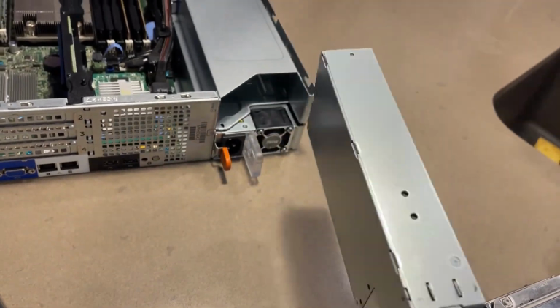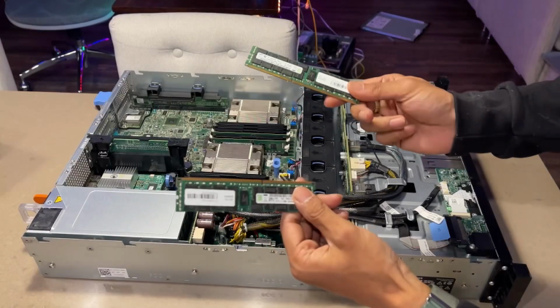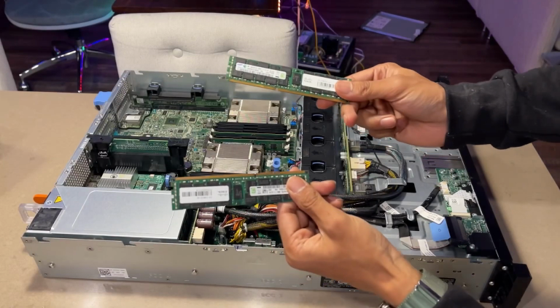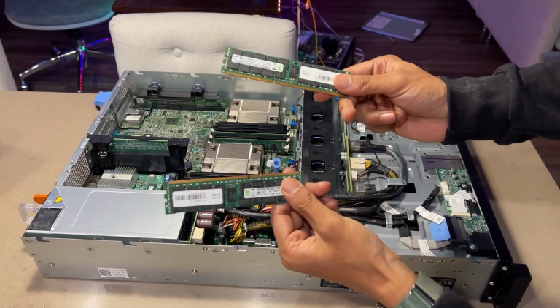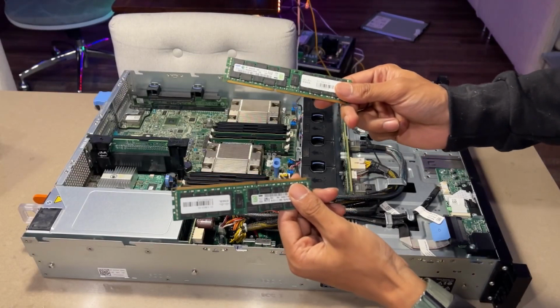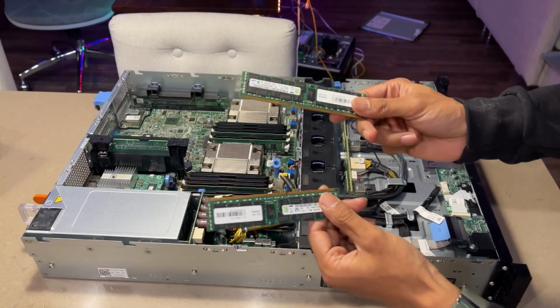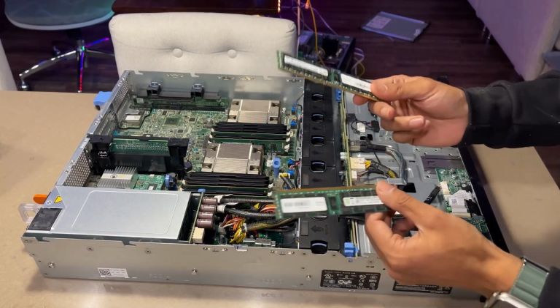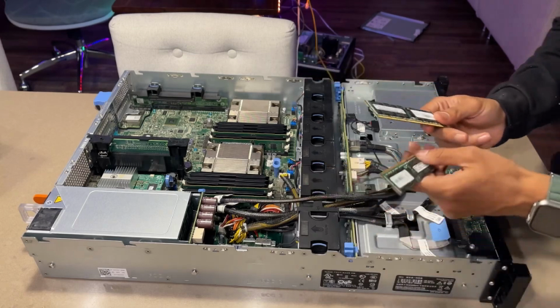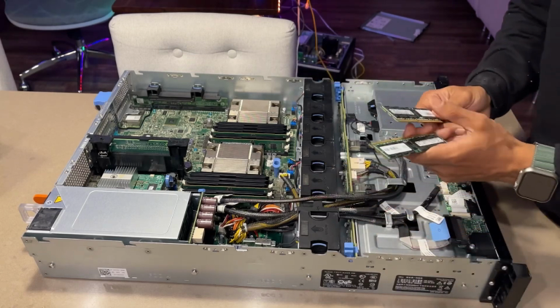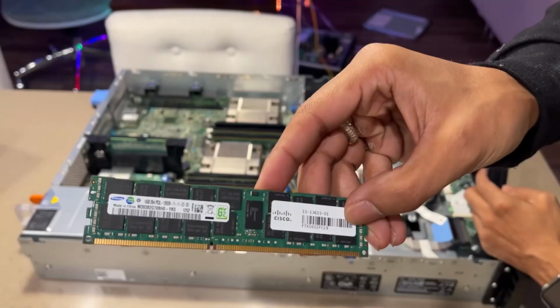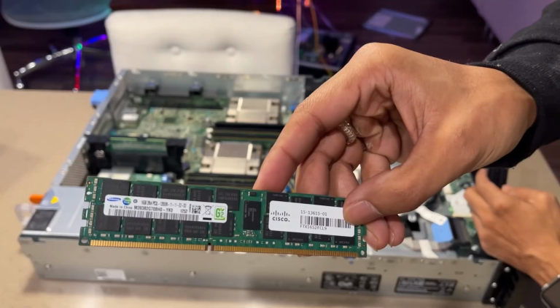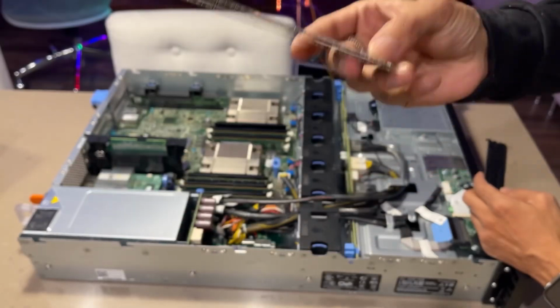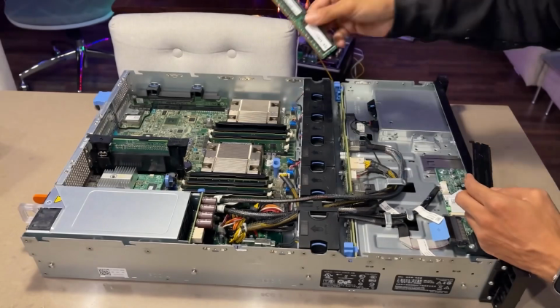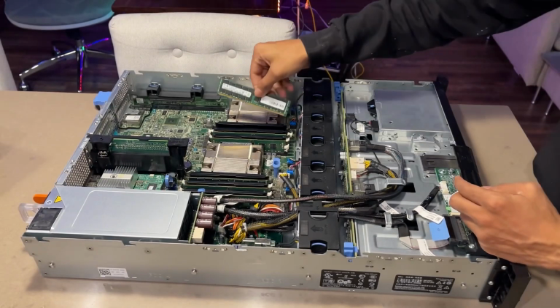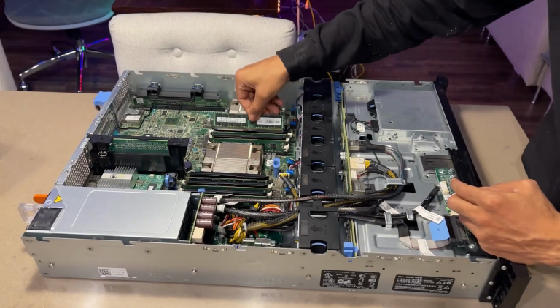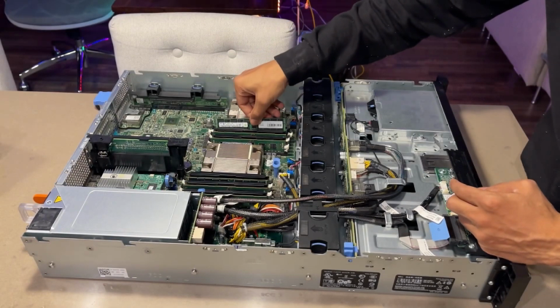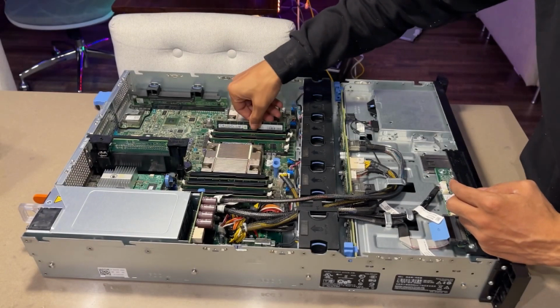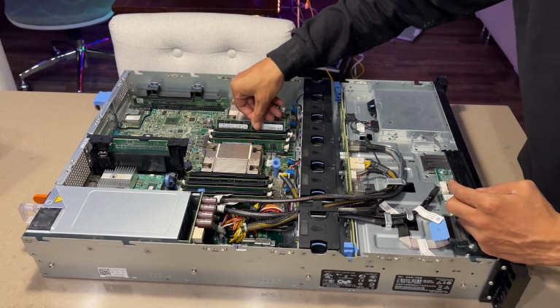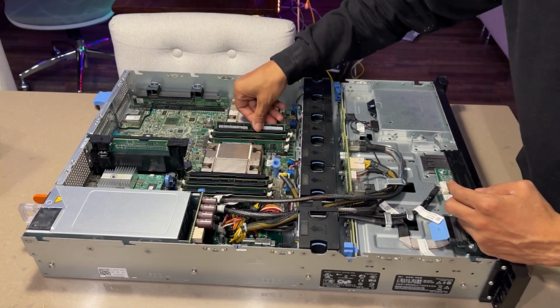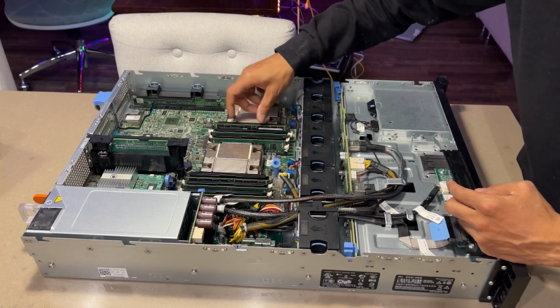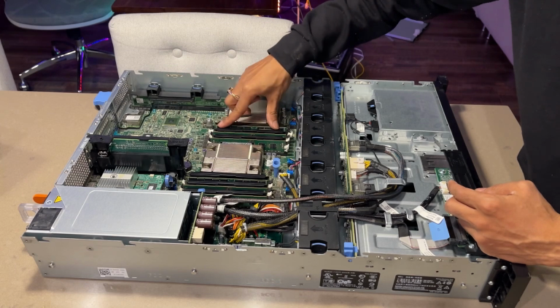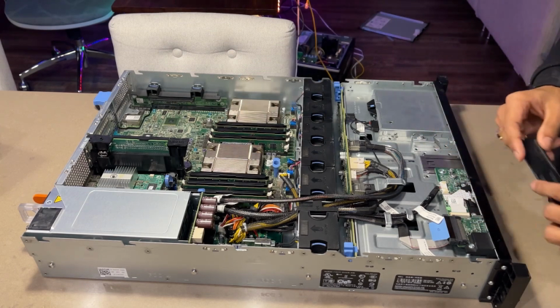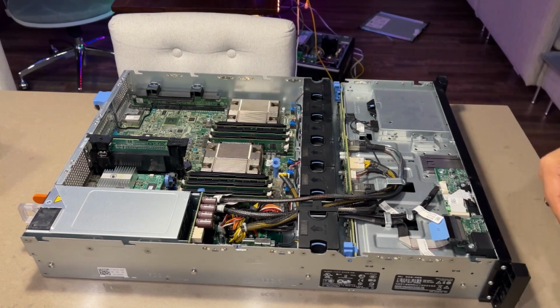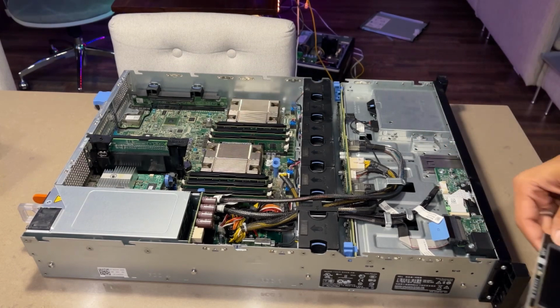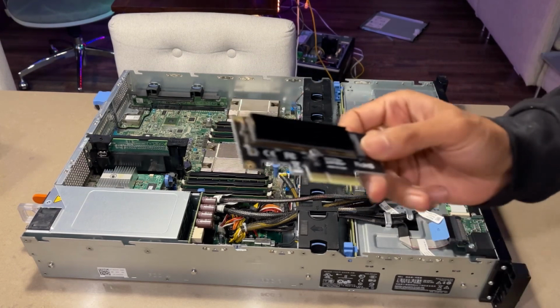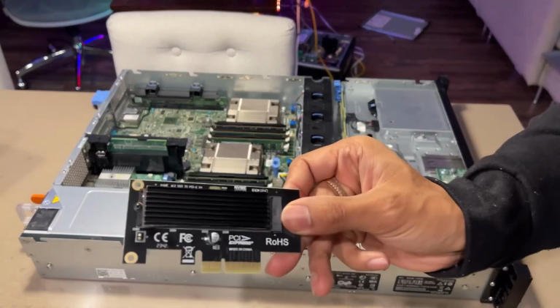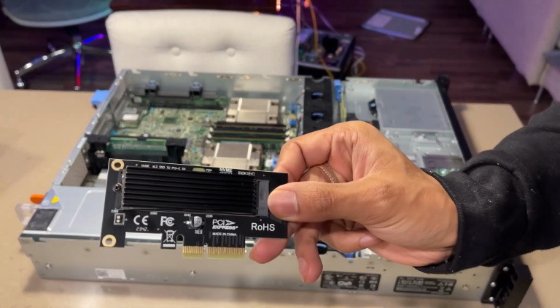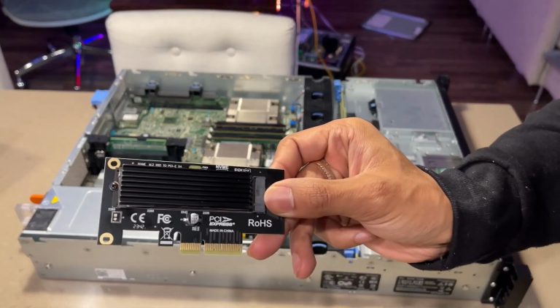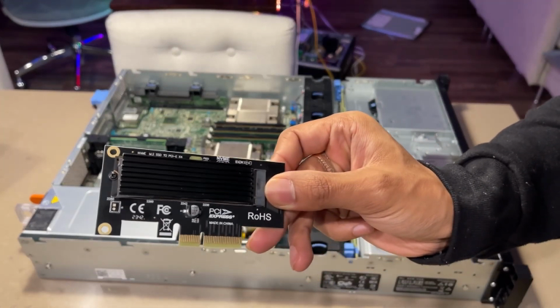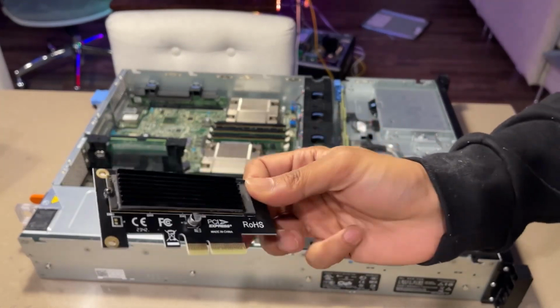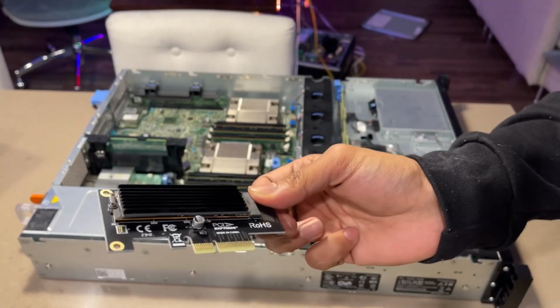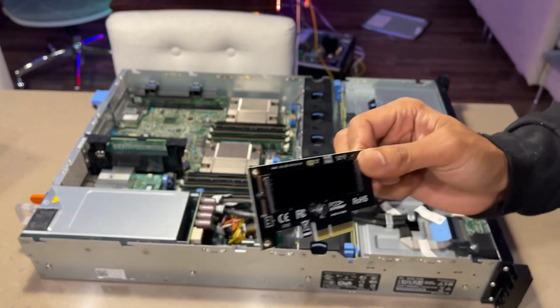Now the fun part — let's talk about upgrades. I'll be adding two 16GB ECC RAM modules to bring the total to 48GB, along with an NVMe adapter for potential caching or storage enhancements.